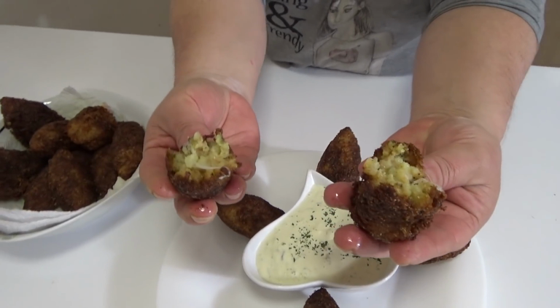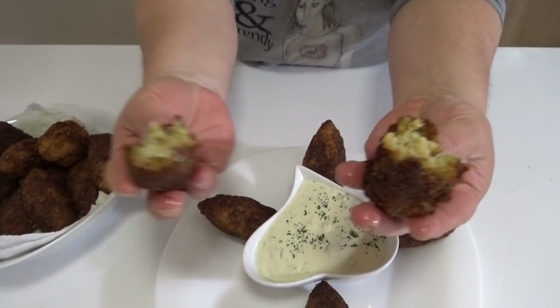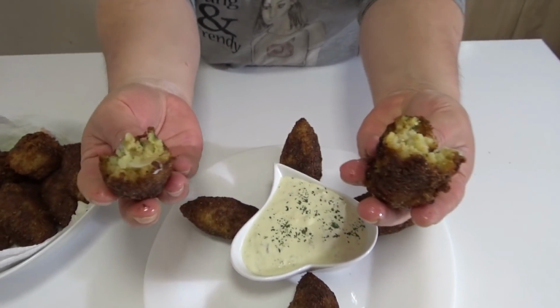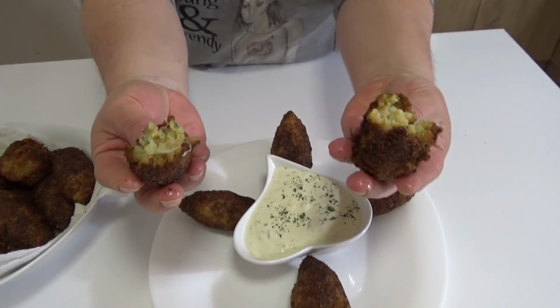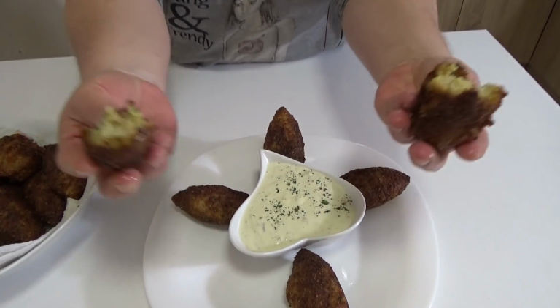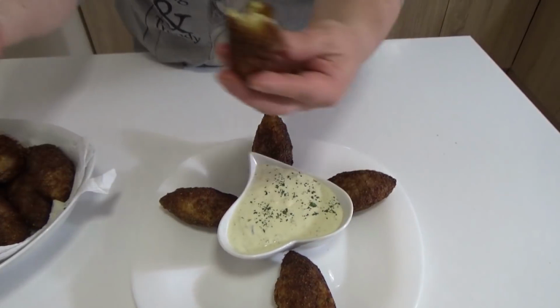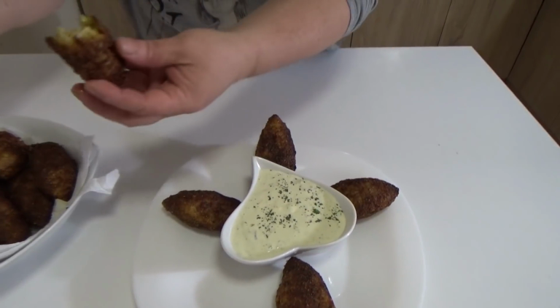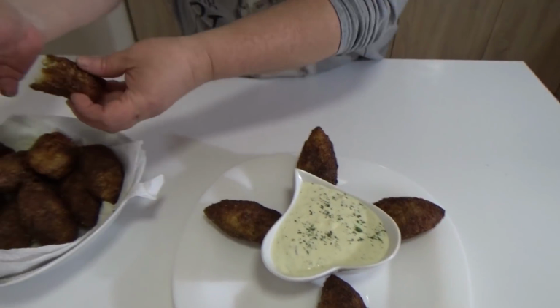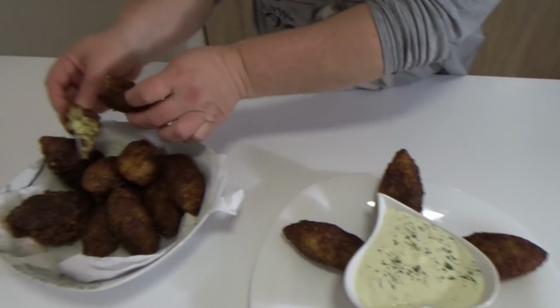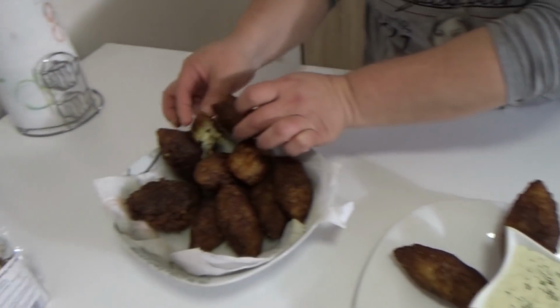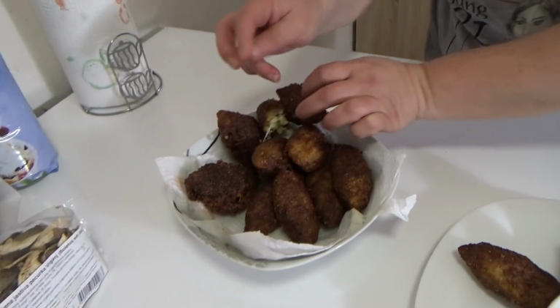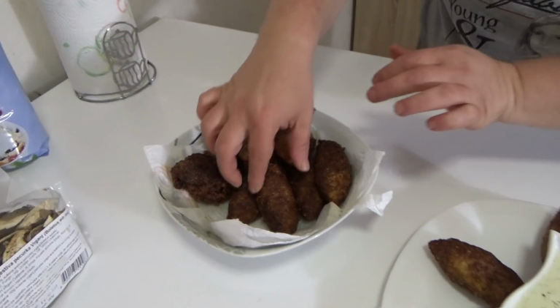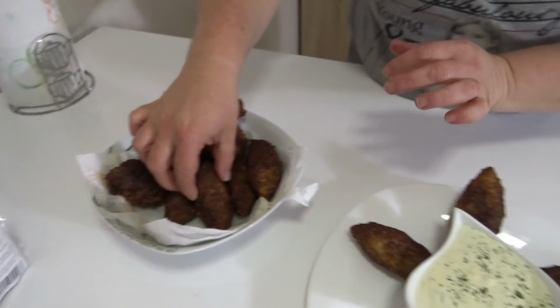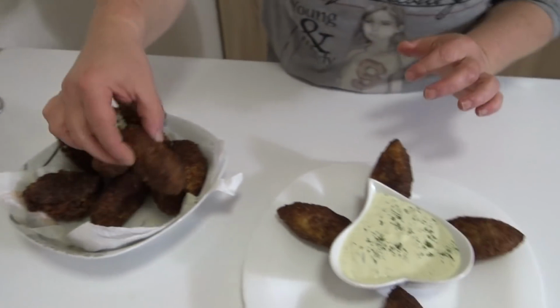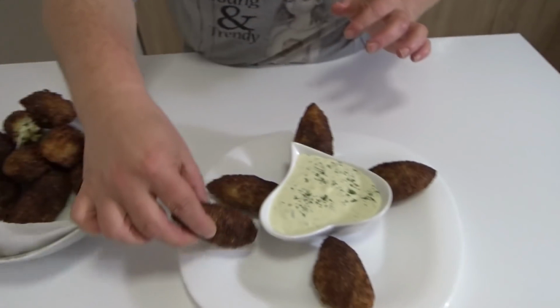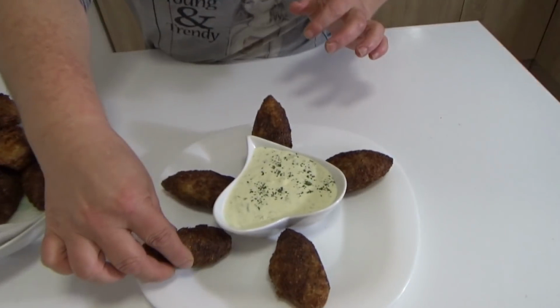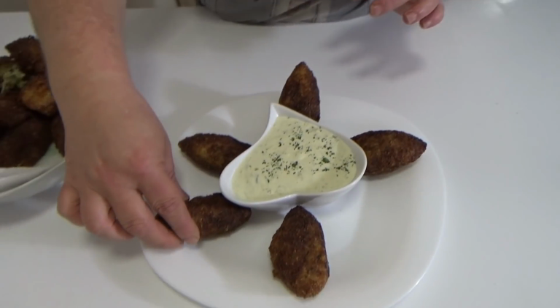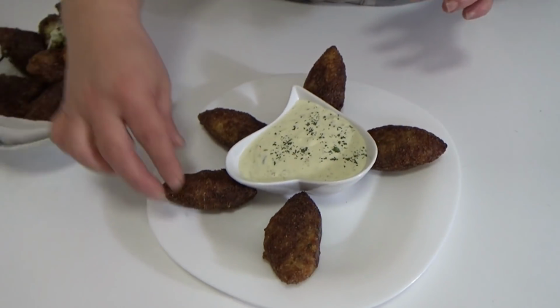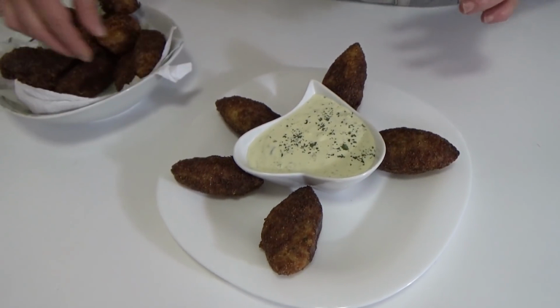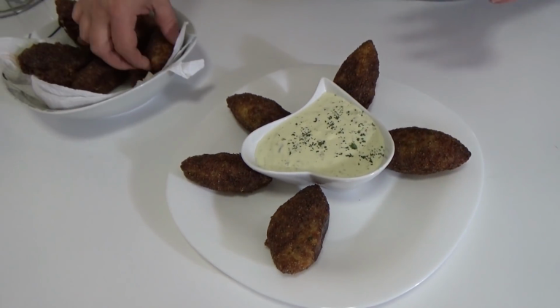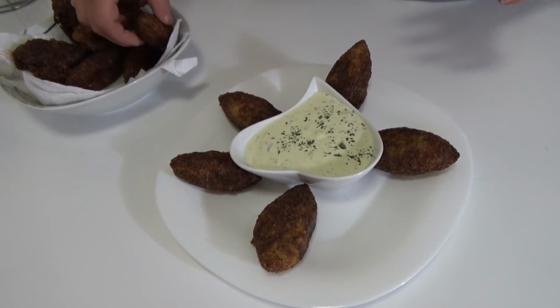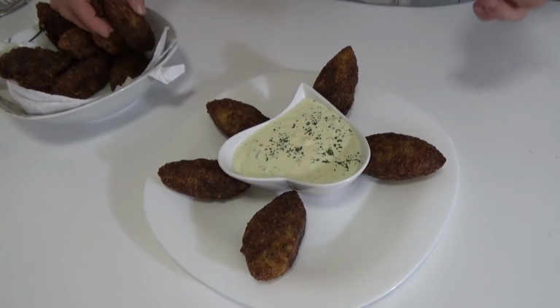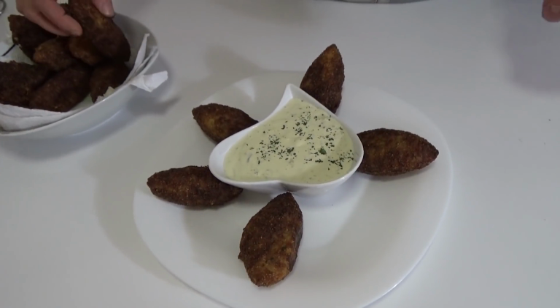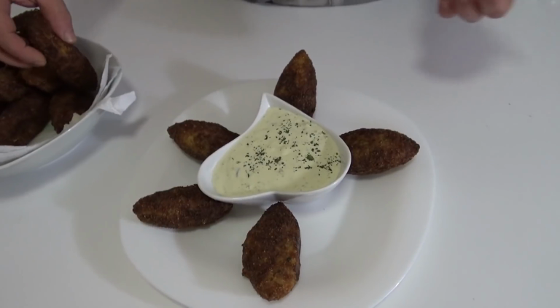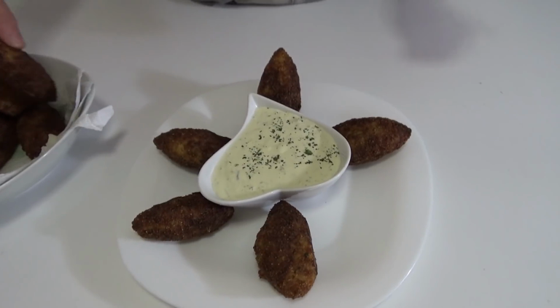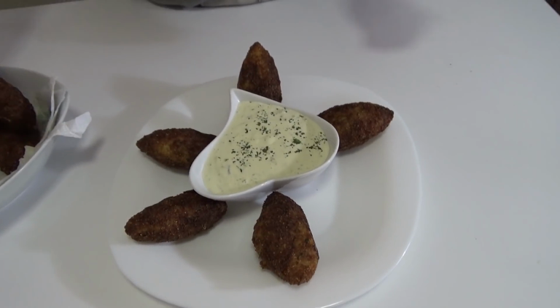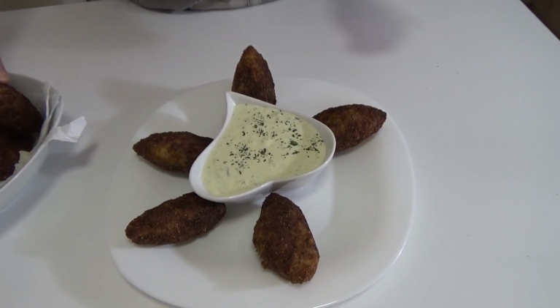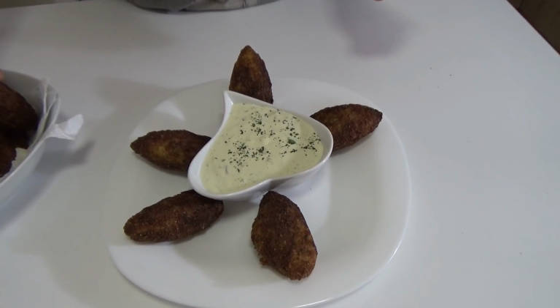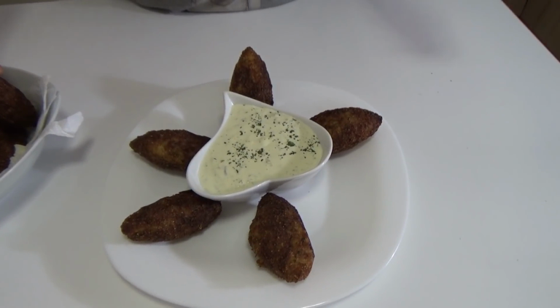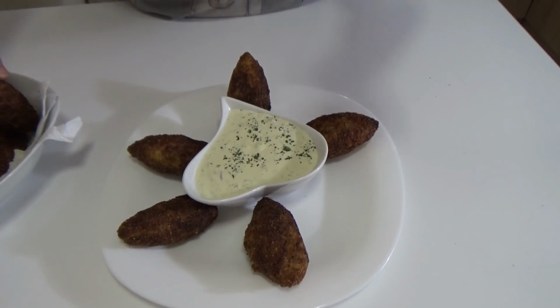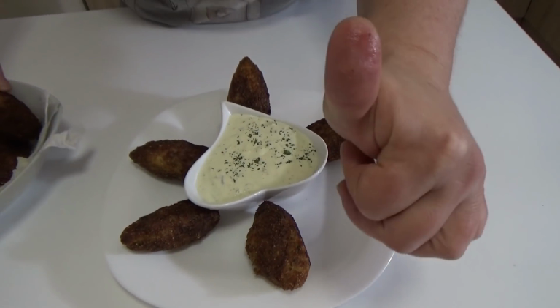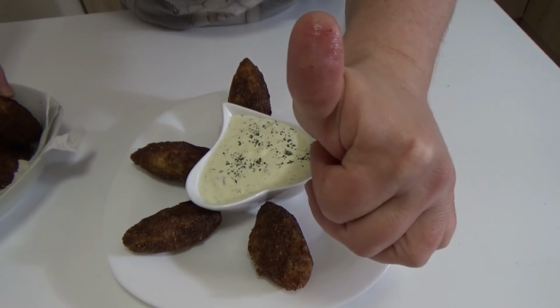That's it for today. See you in the next video with another recipe. Welcome to my kitchen. Bye, friends!